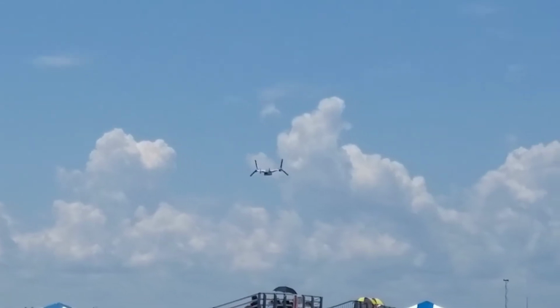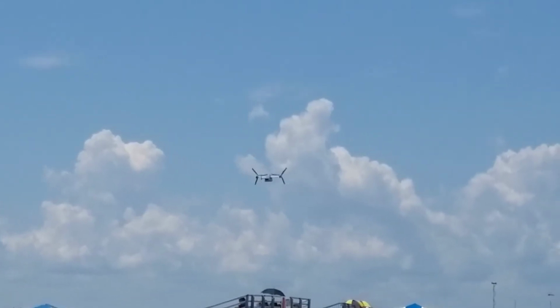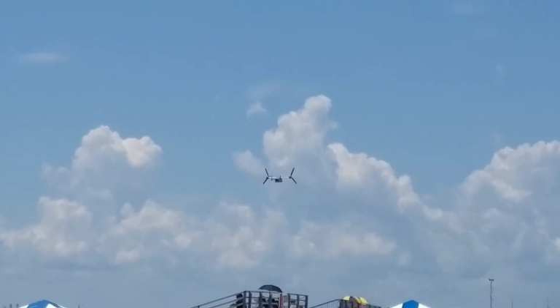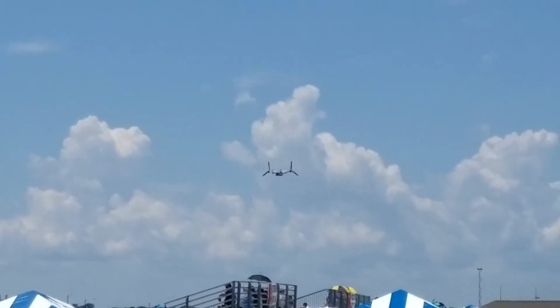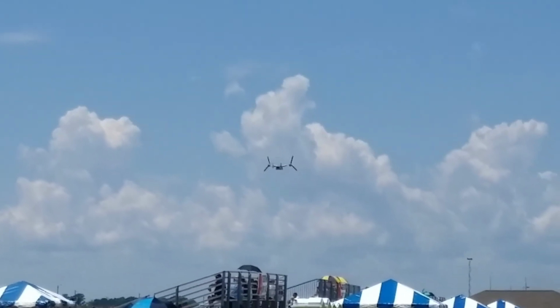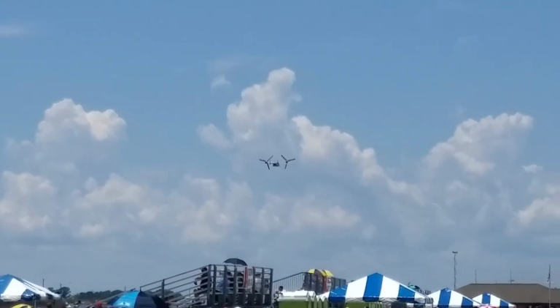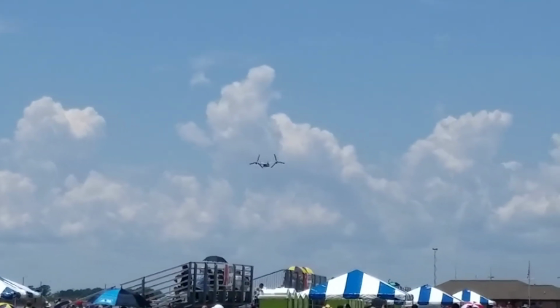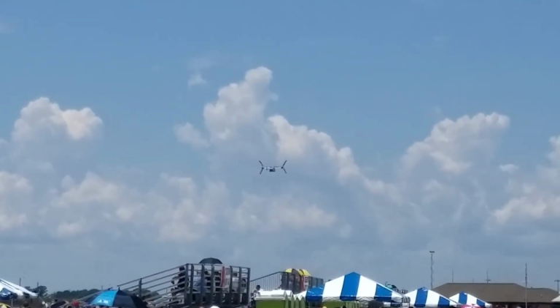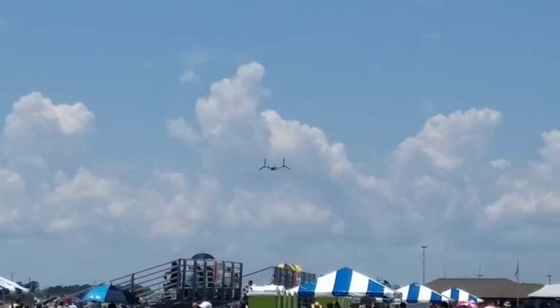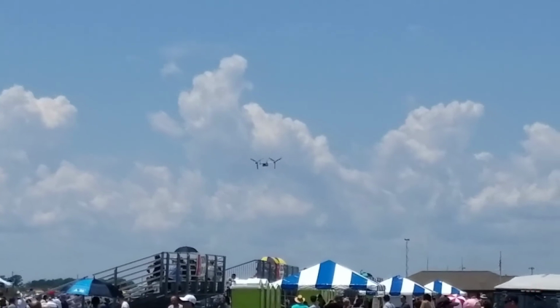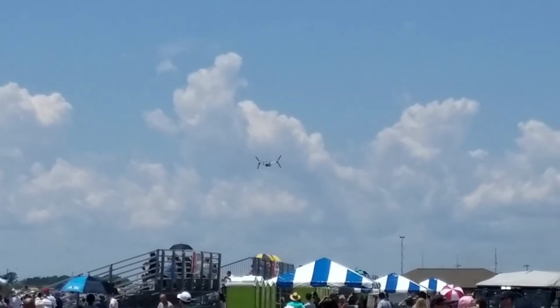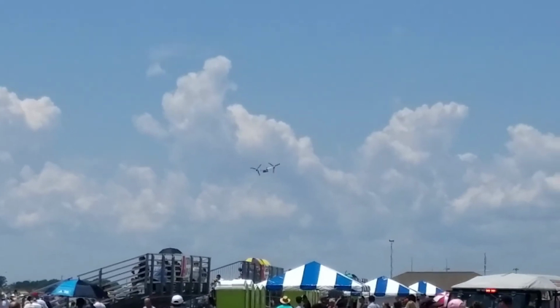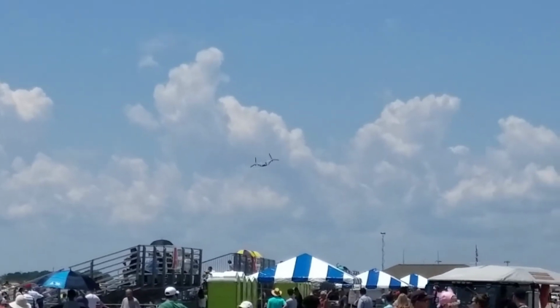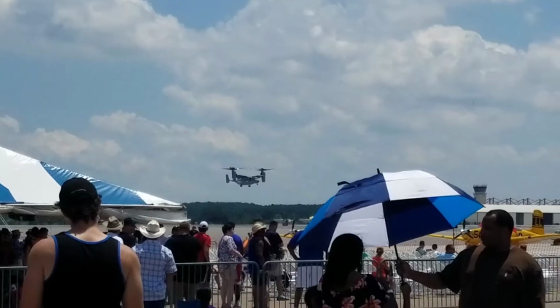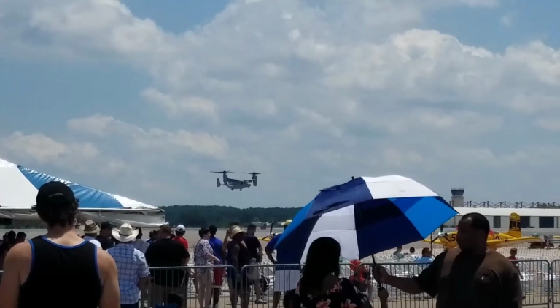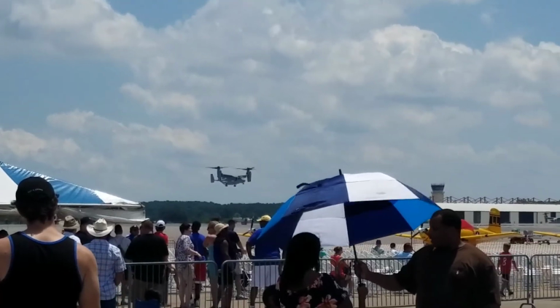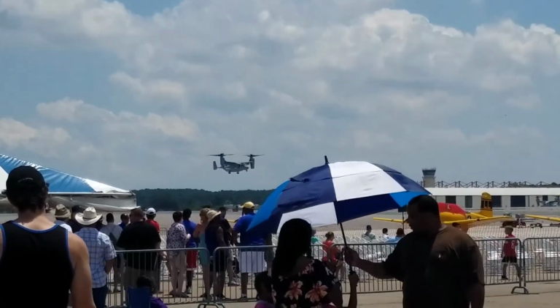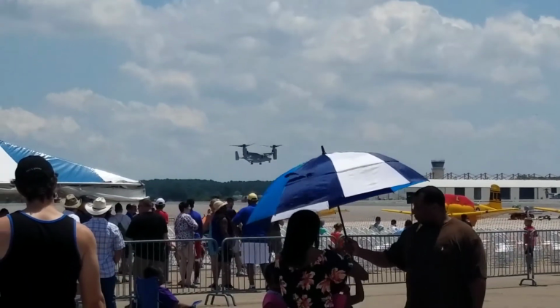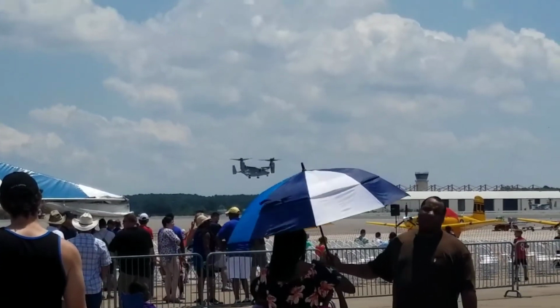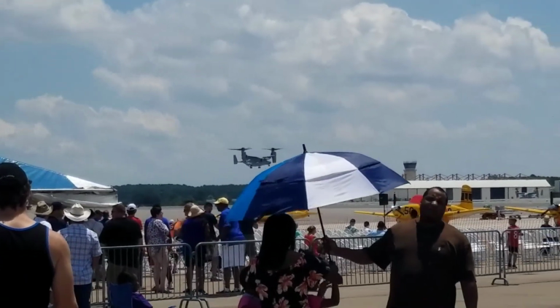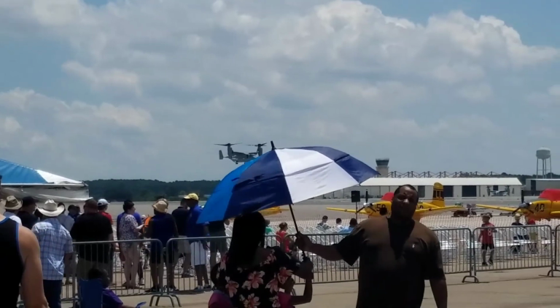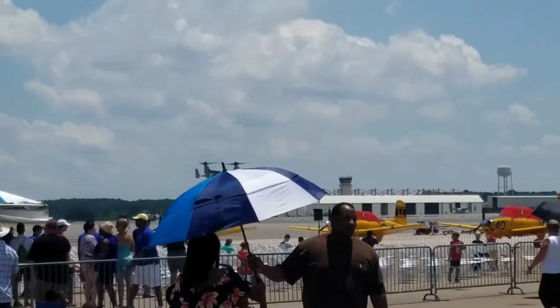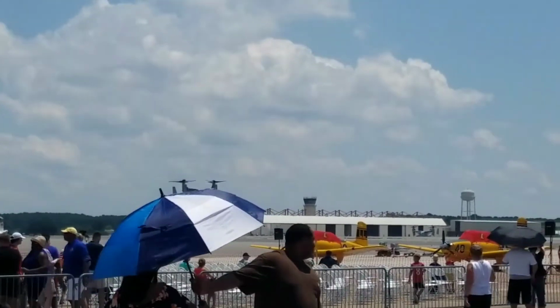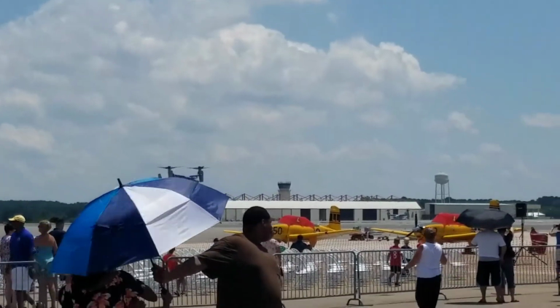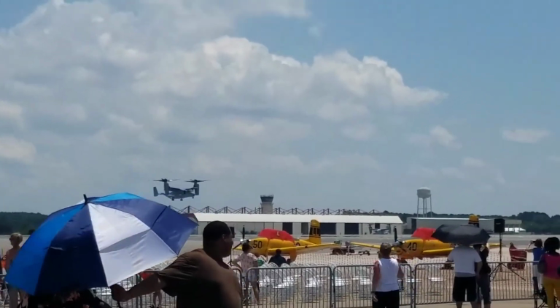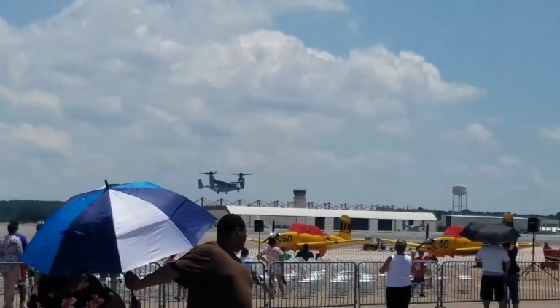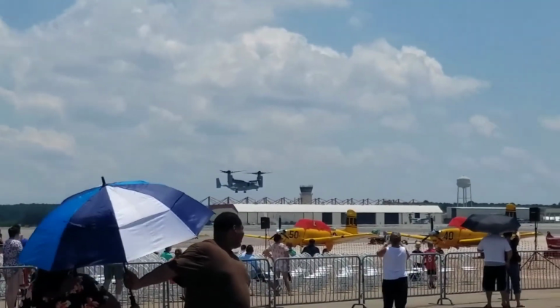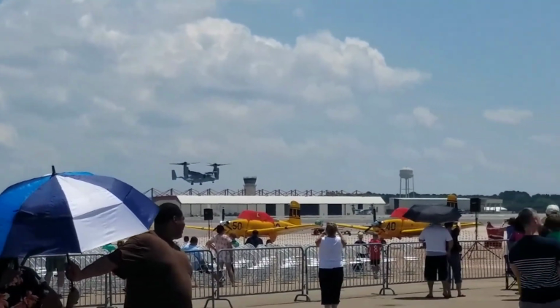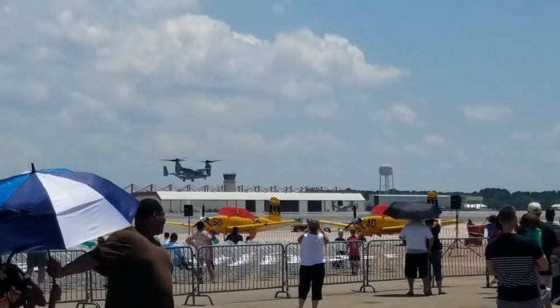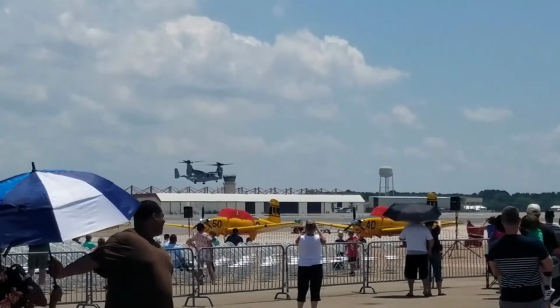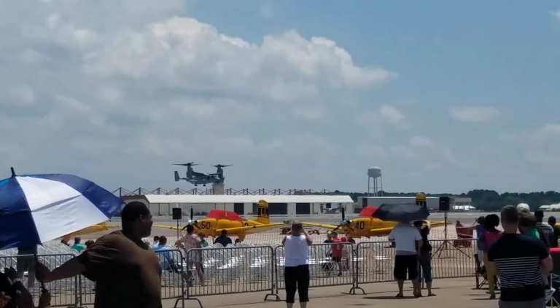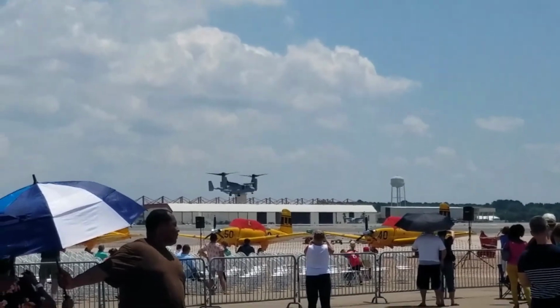Now we just saw the nacelles and the engines transition from helicopter into airplane mode. It looks like we're back into helicopter mode — tell us about what's going to happen next.